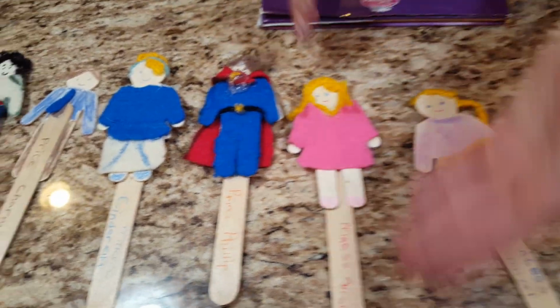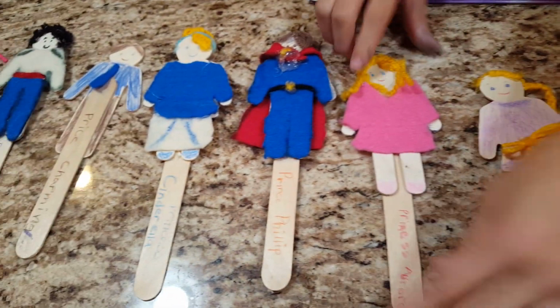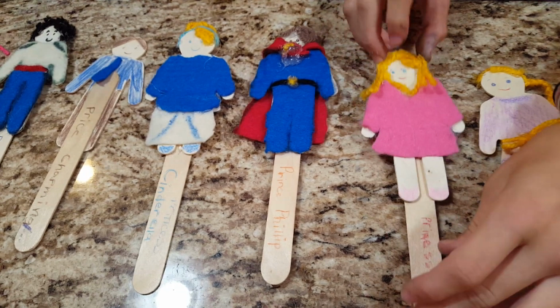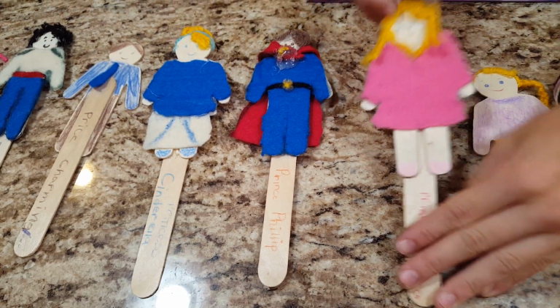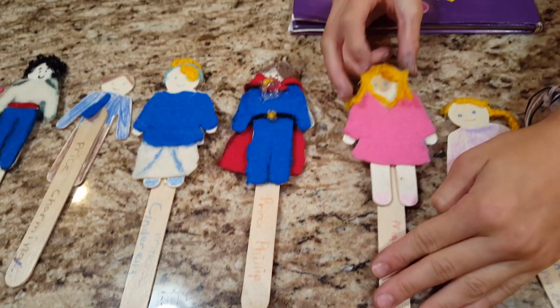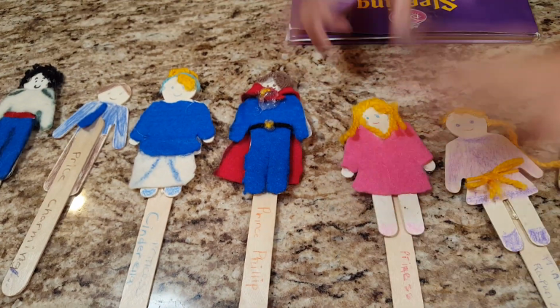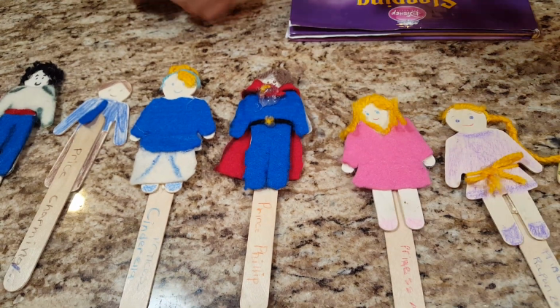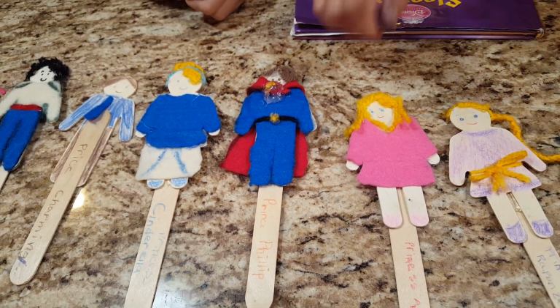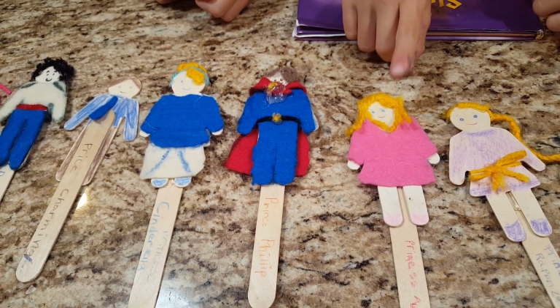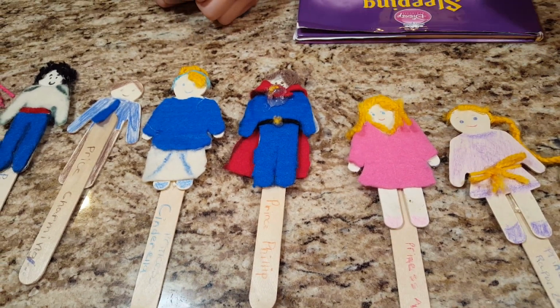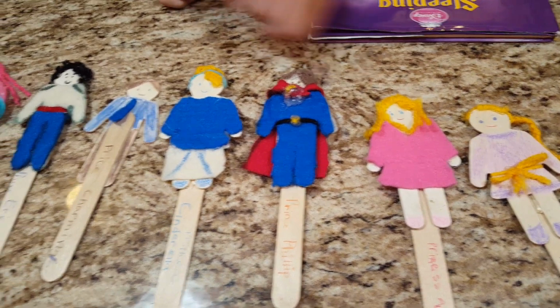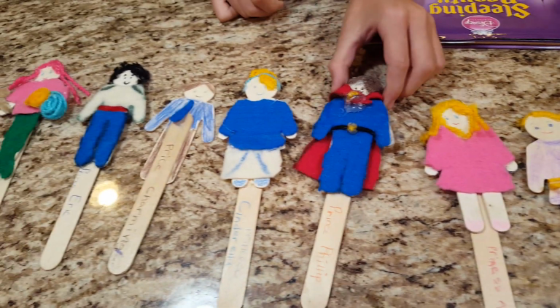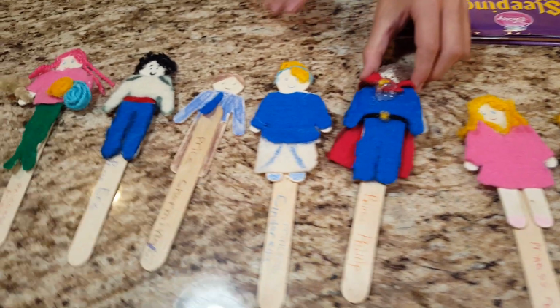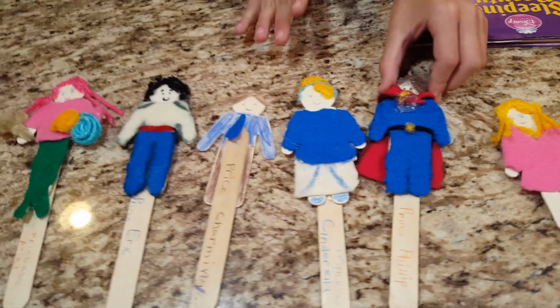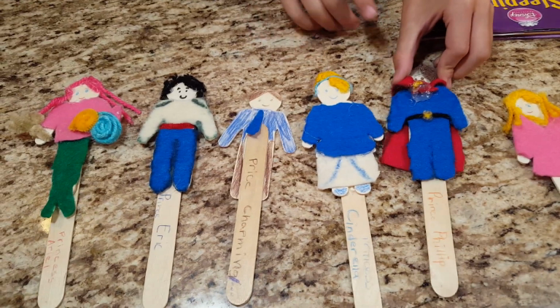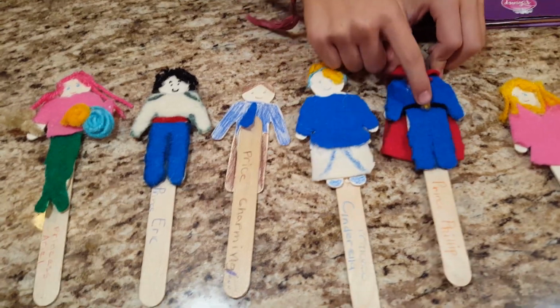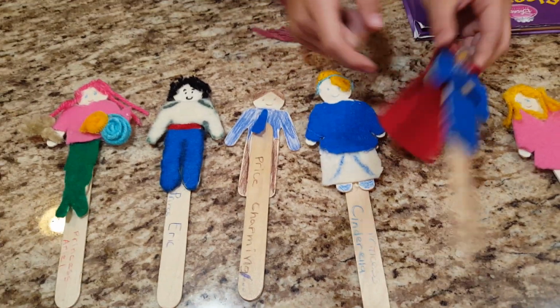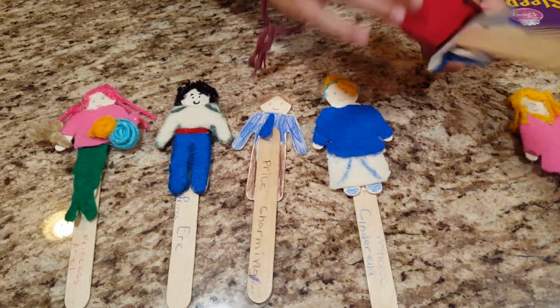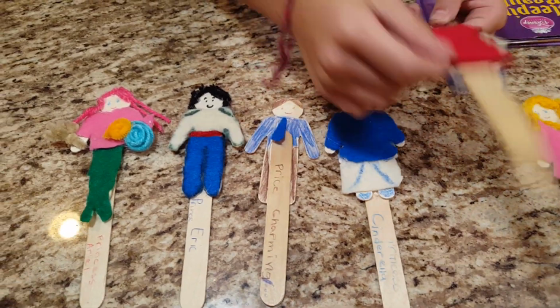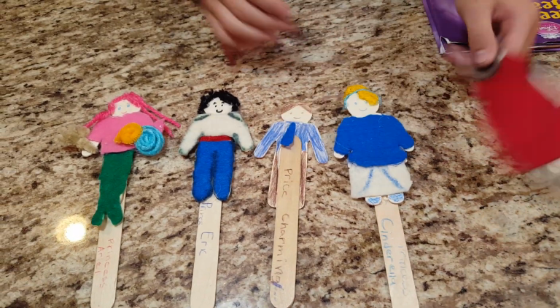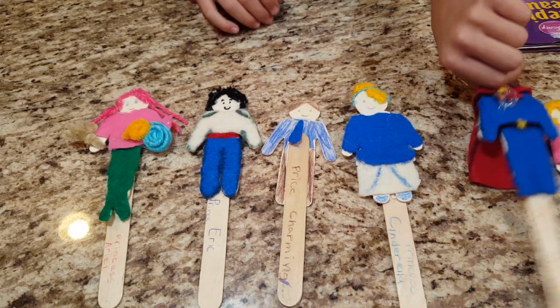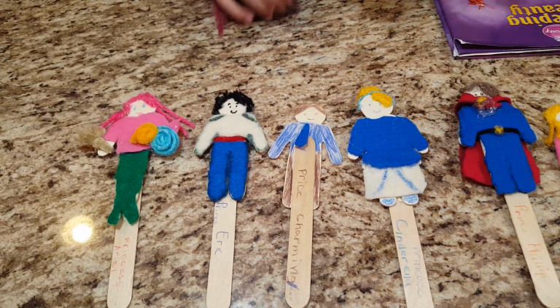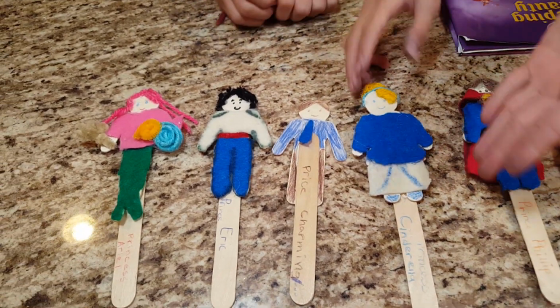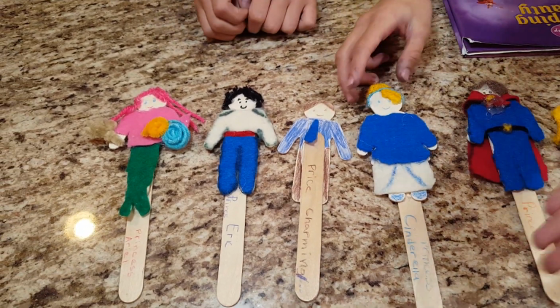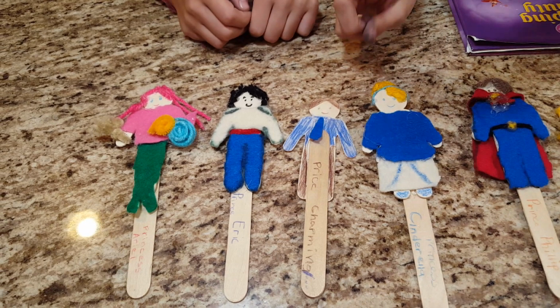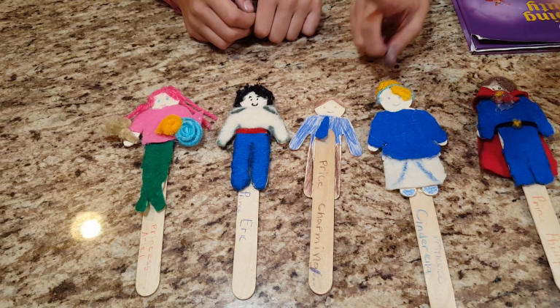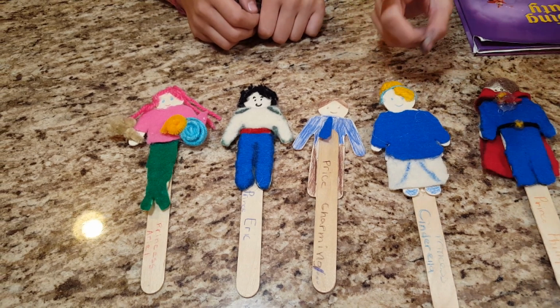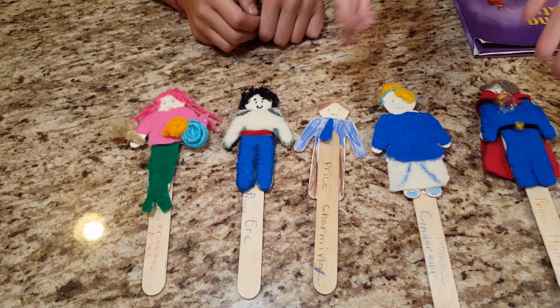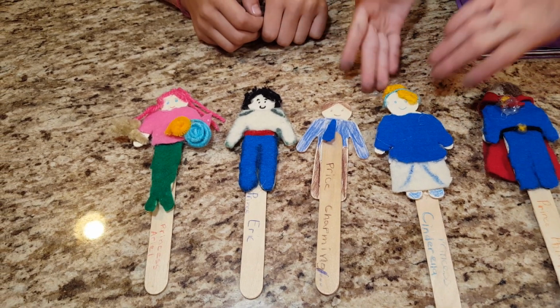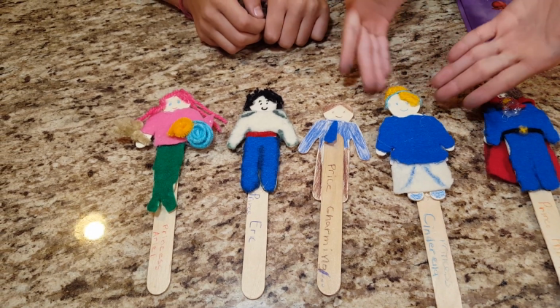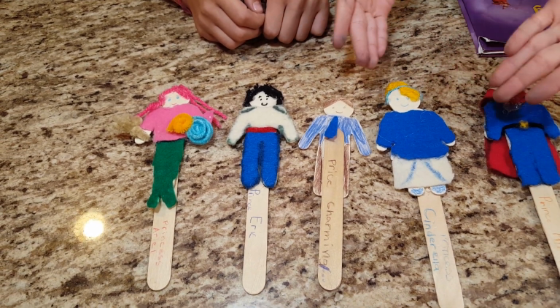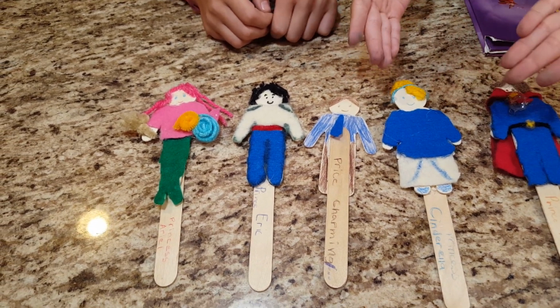This is Princess Aurora, my favorite princess of all time, but not the one I made so far. This is Prince Bella, my favorite — he has a nice belt and a cool cape. This is Cinderella, one of my favorite ones, and she looks so pretty for the ball tonight.